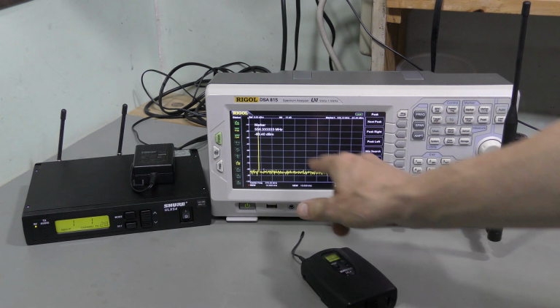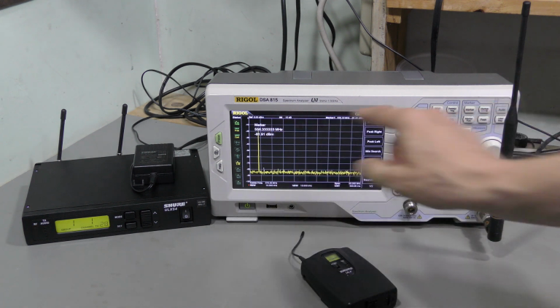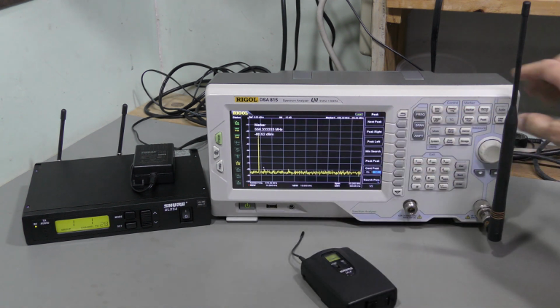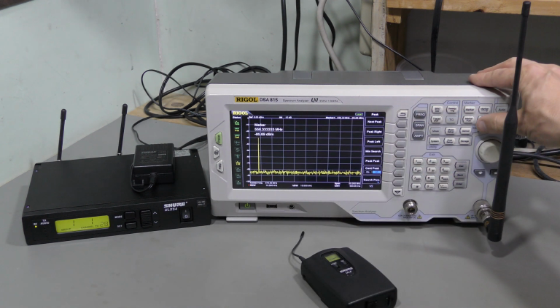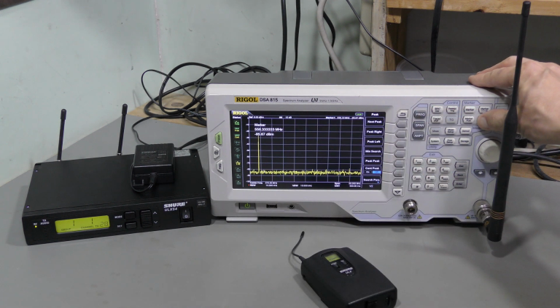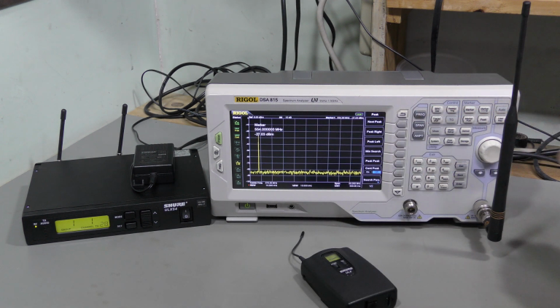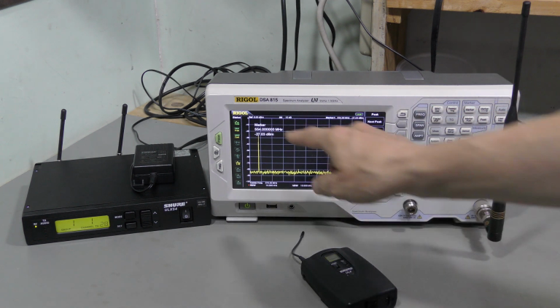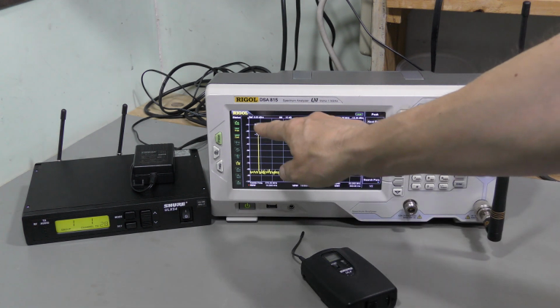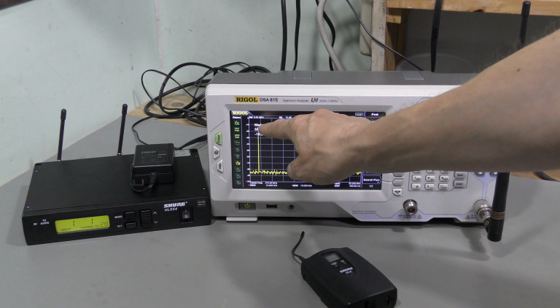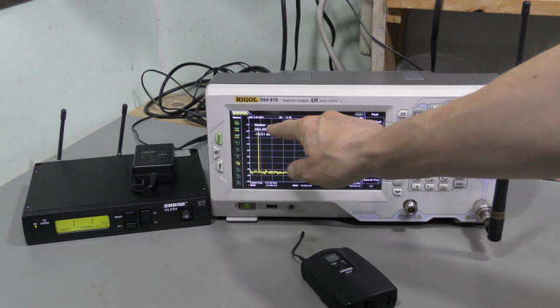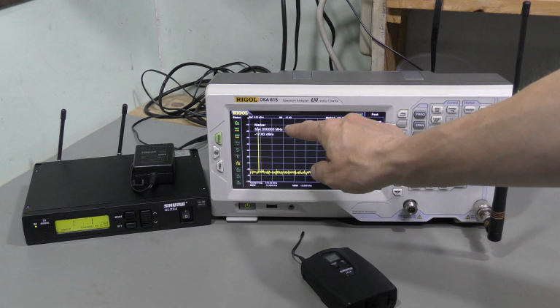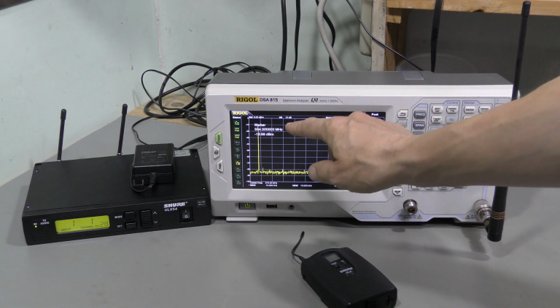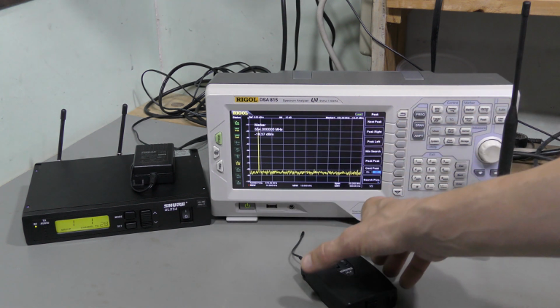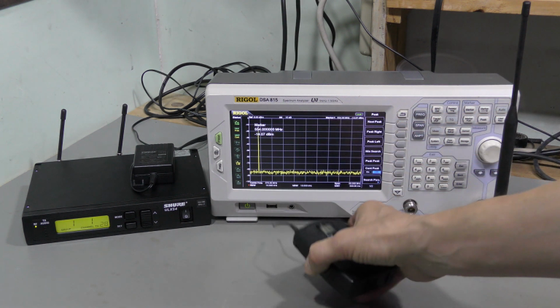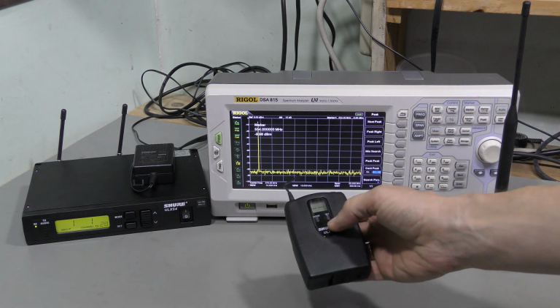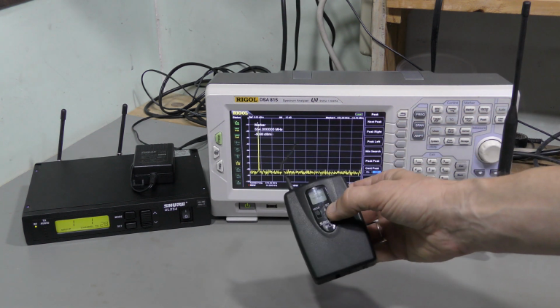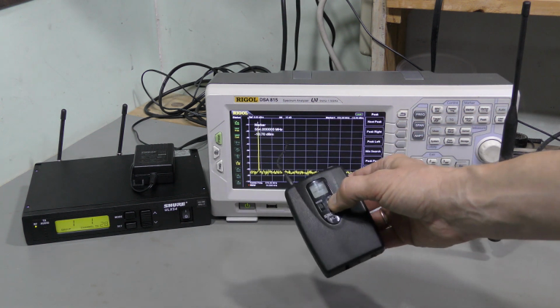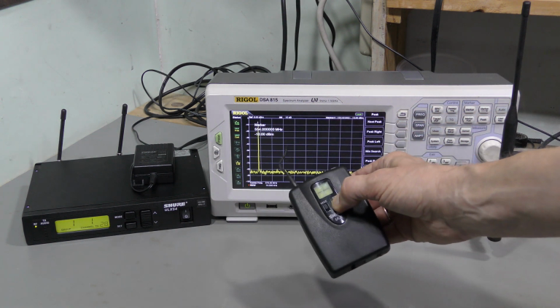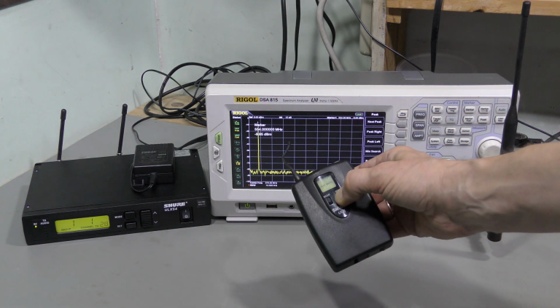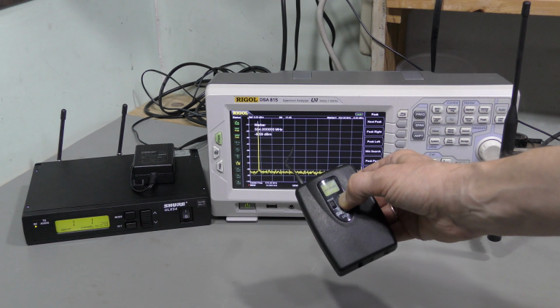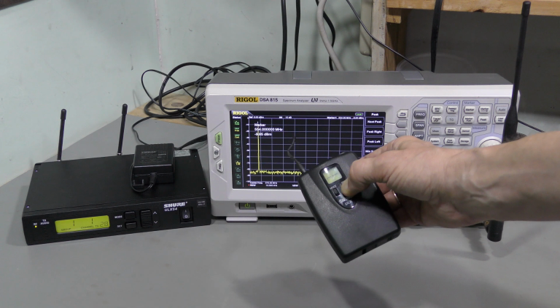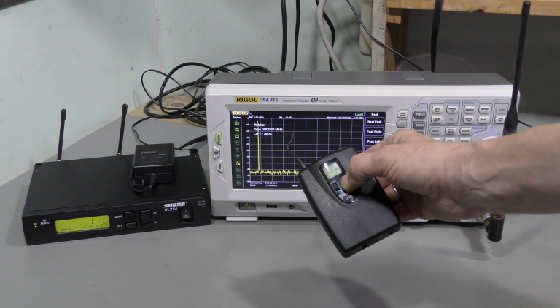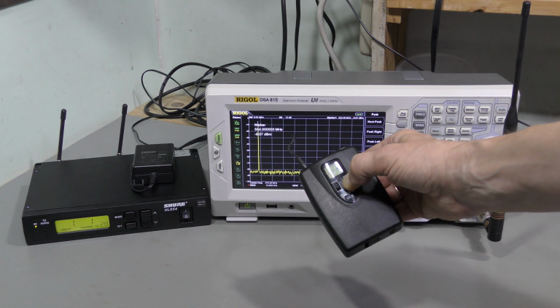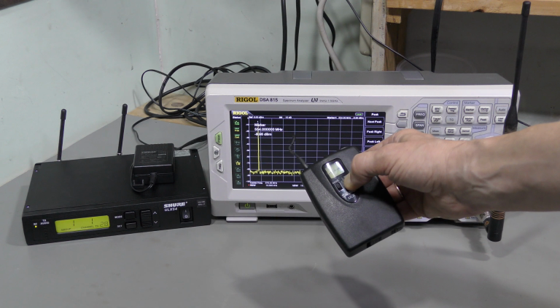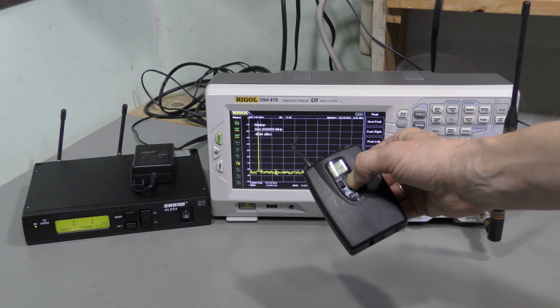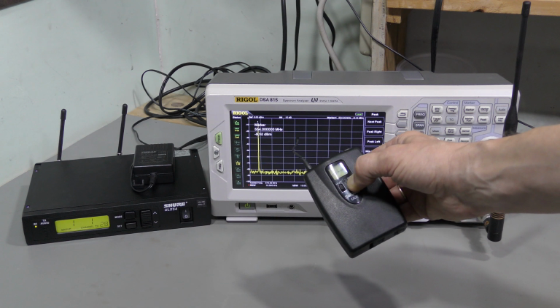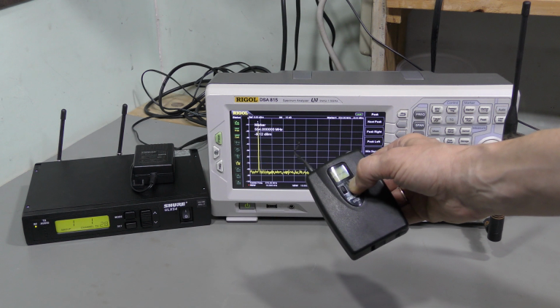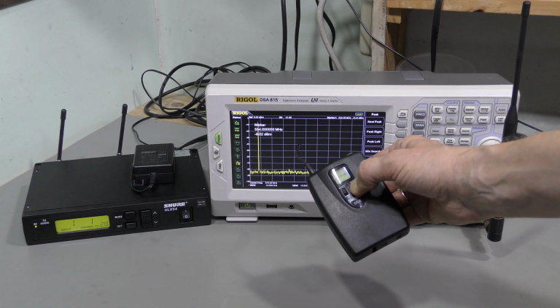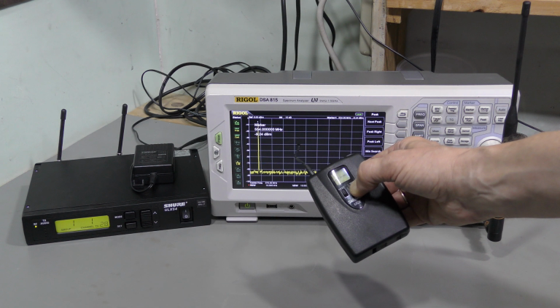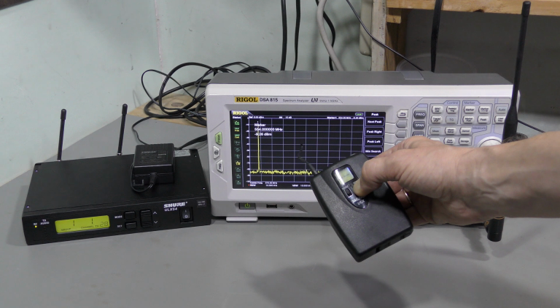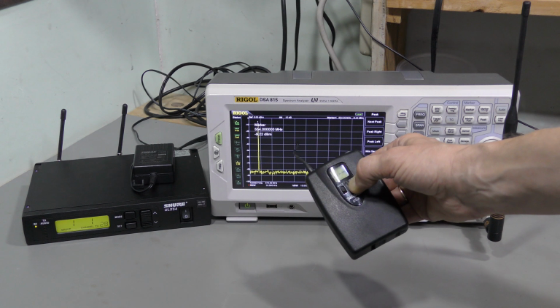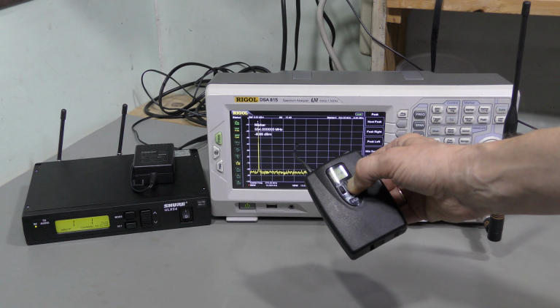And let's see what the frequency is now — 554 MHz. And now let's do it again. I press and hold. We should wait for about 10 seconds, and we should see it jump back.